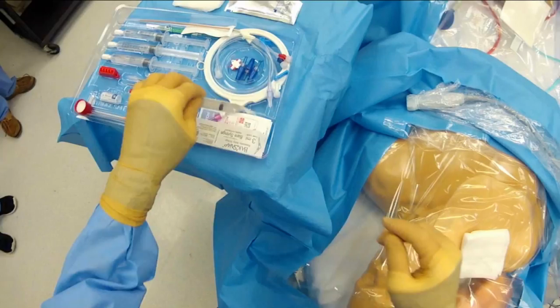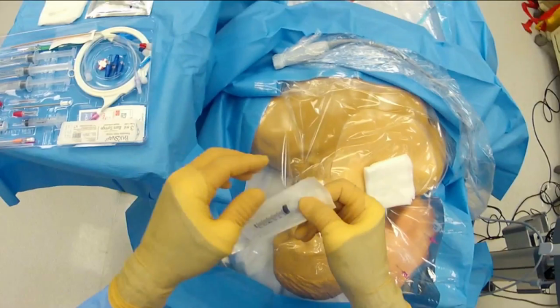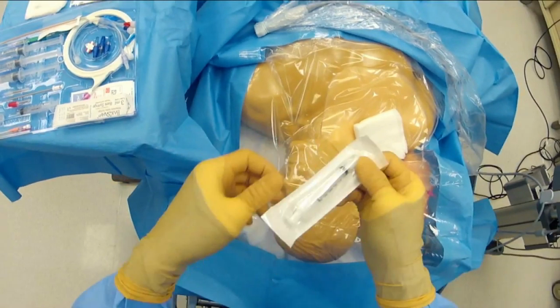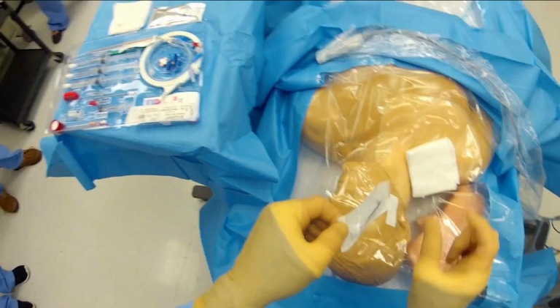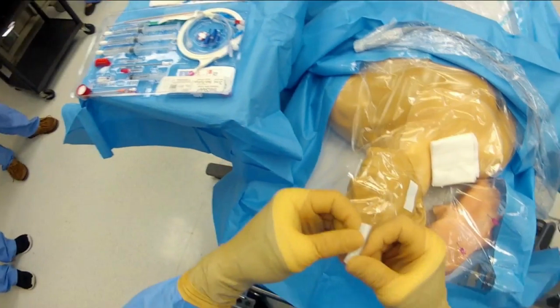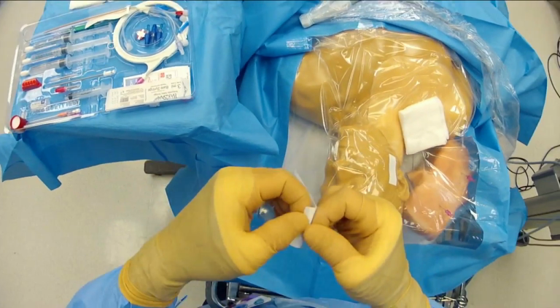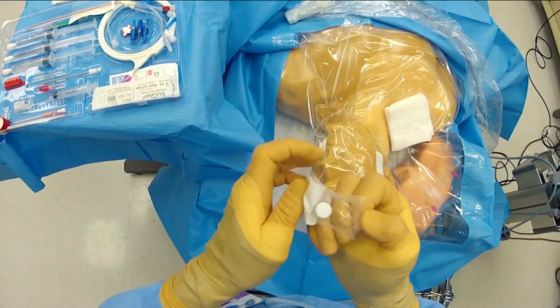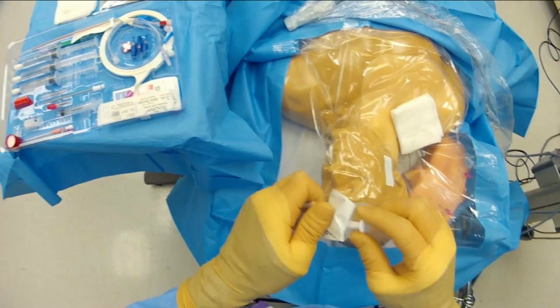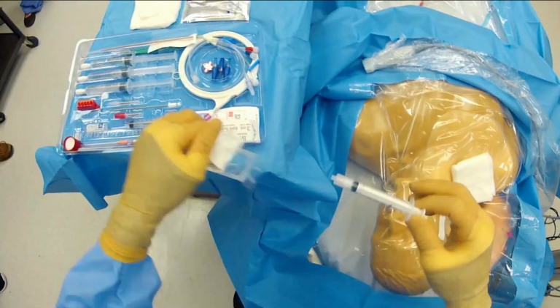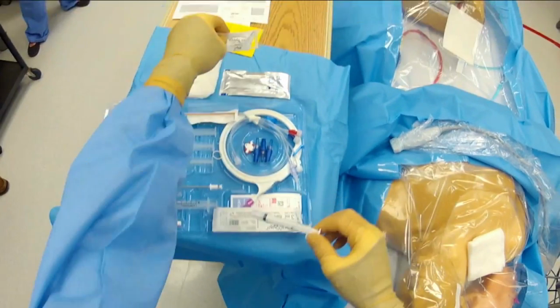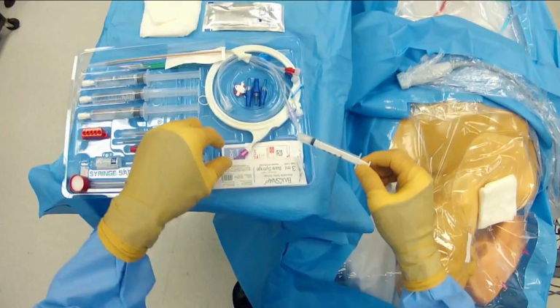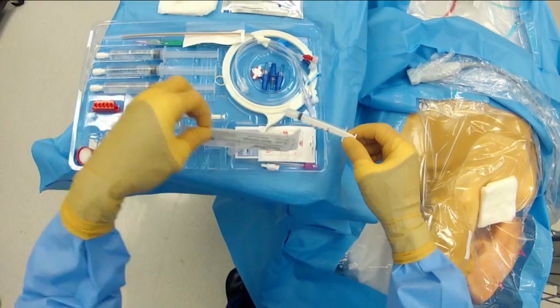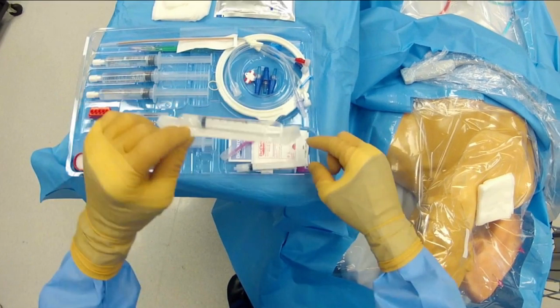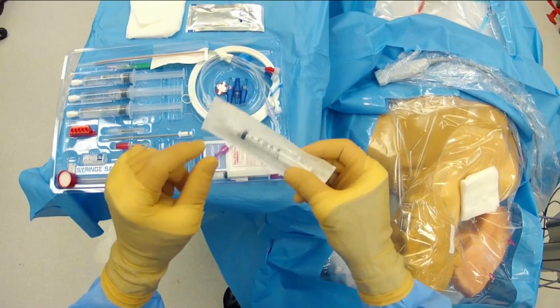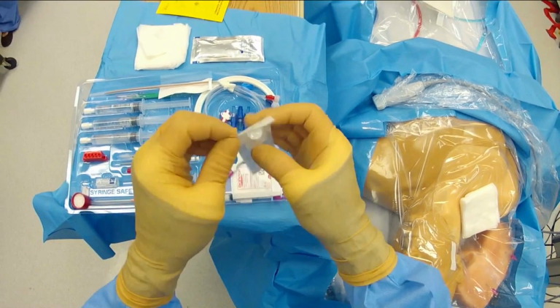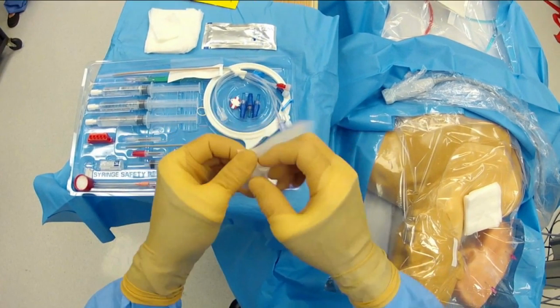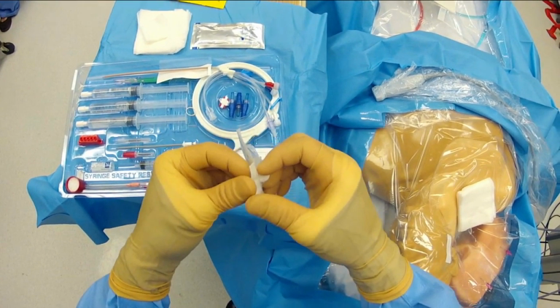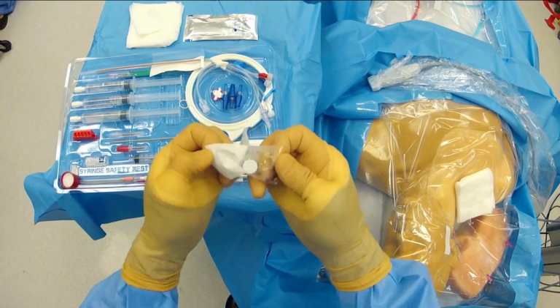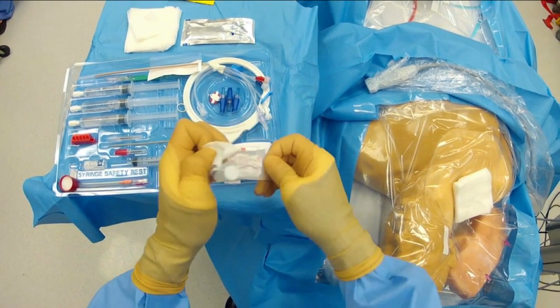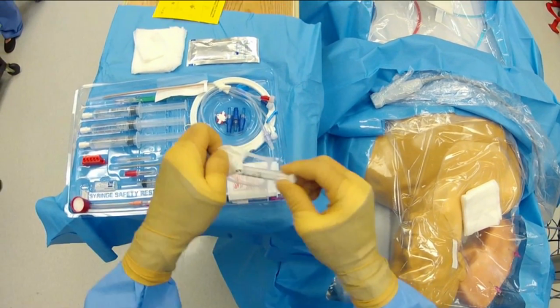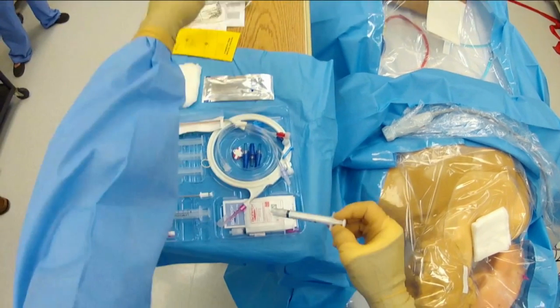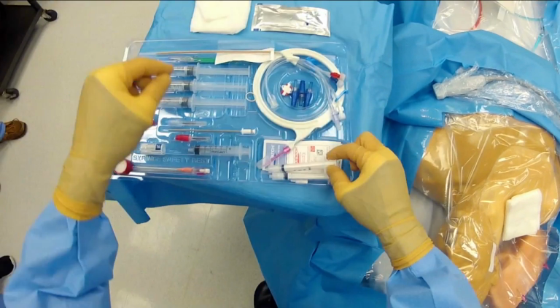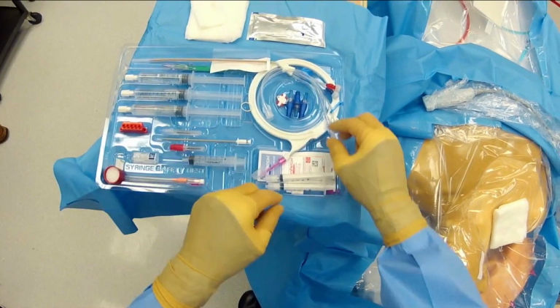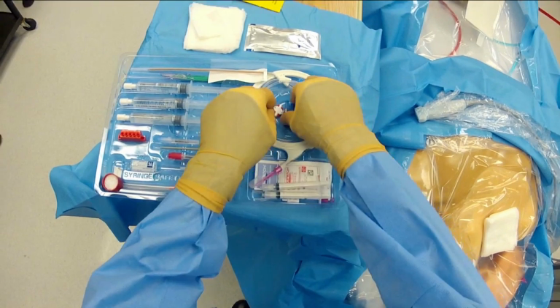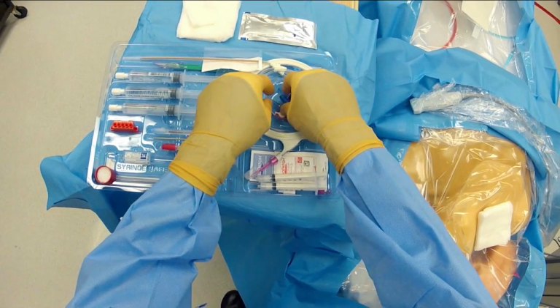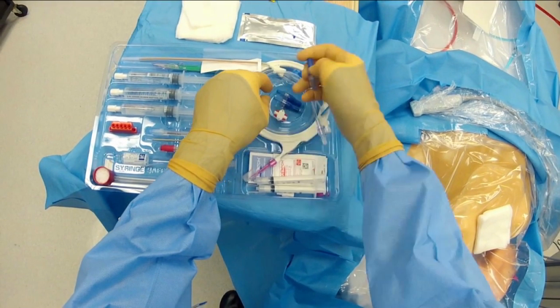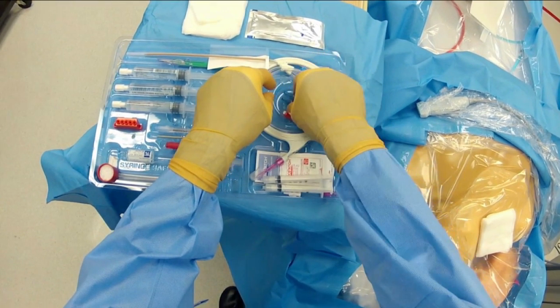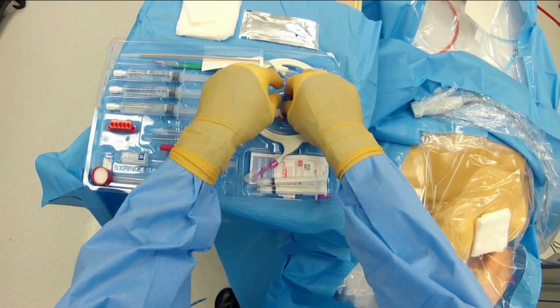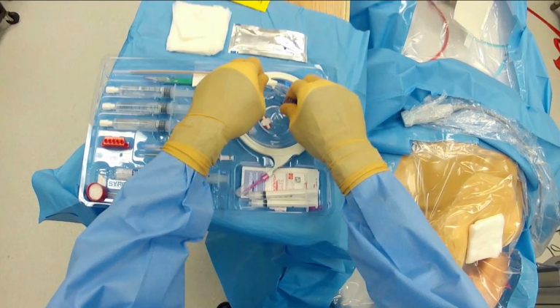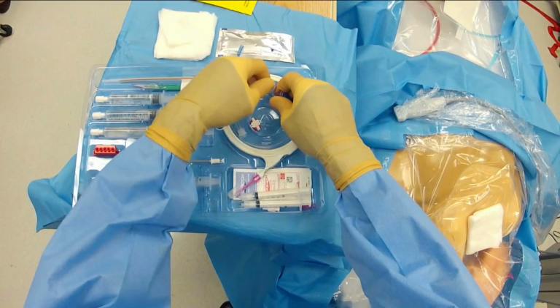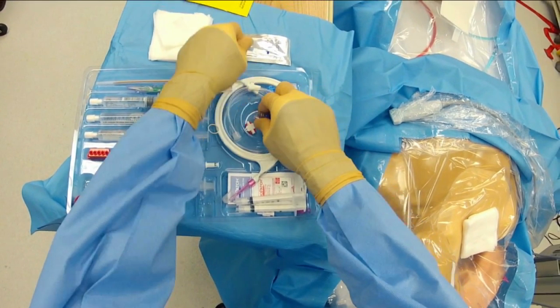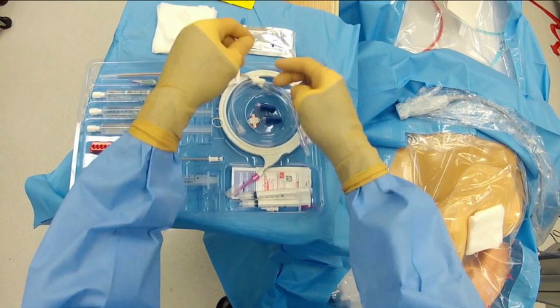The next step is to open up the syringes we'll use for our lidocaine. This kit has two syringes because of the needle safety technique — we can only use each syringe once. So we have one for lidocaine during the procedure and one for sutures.